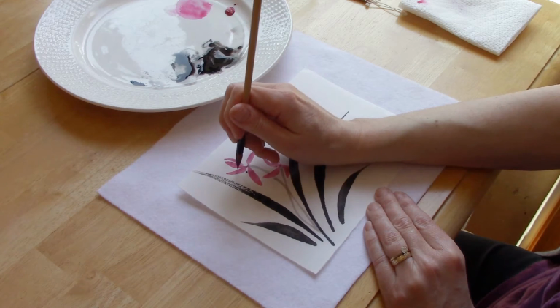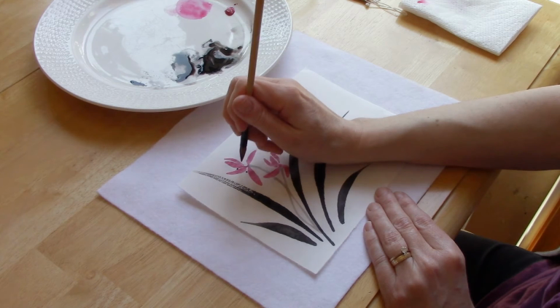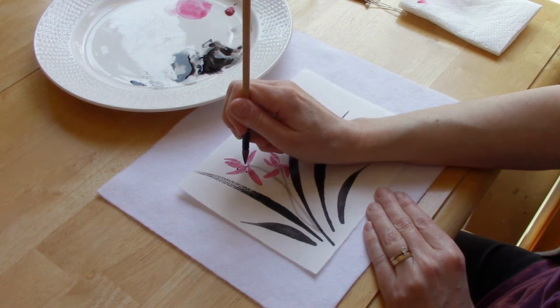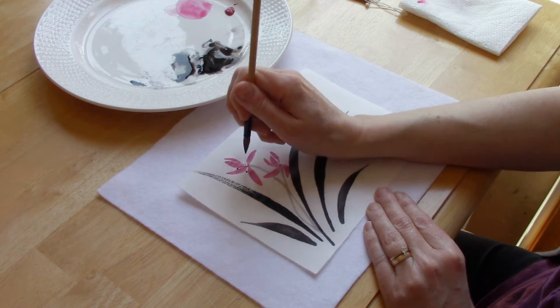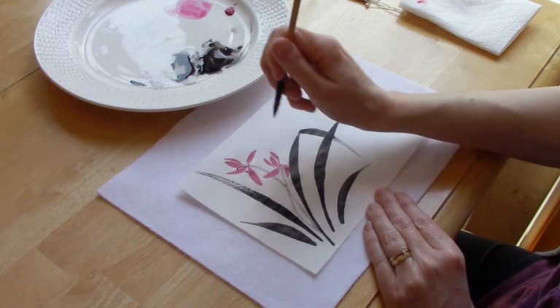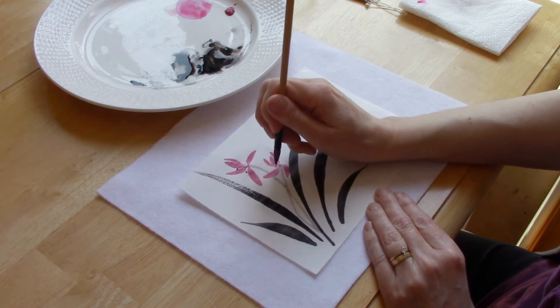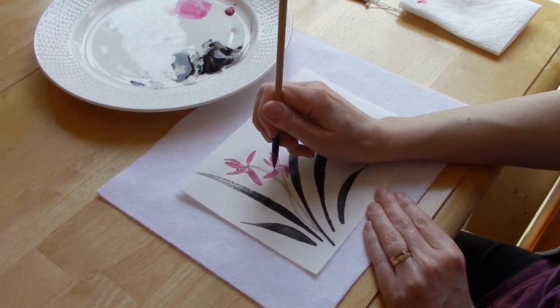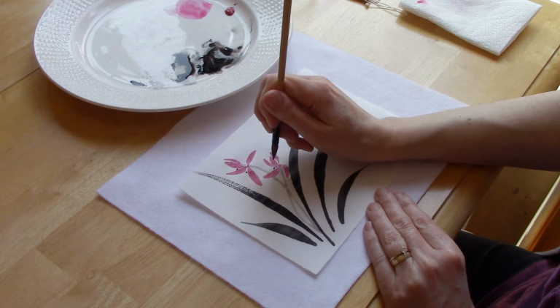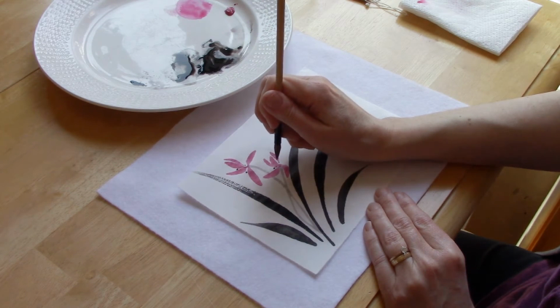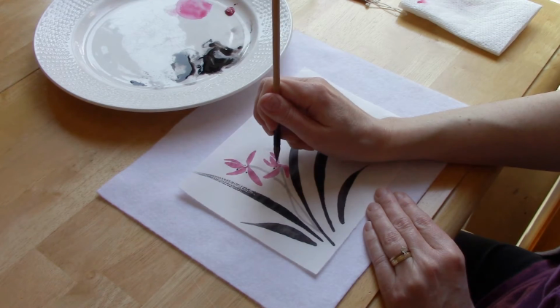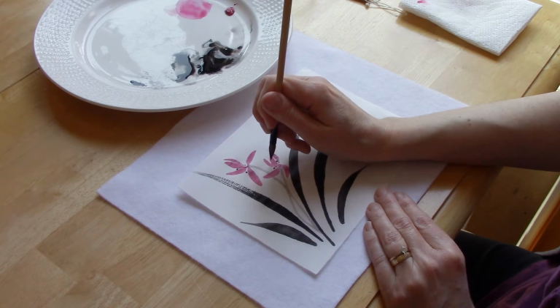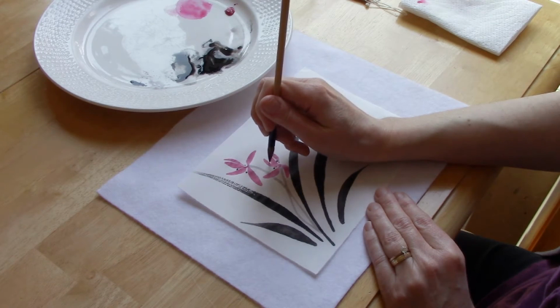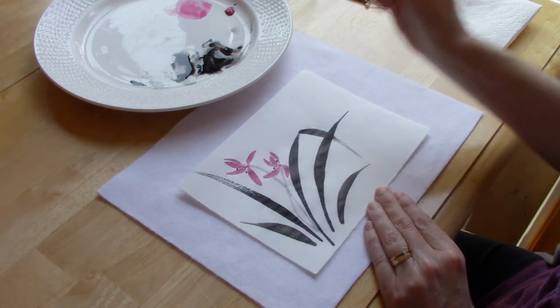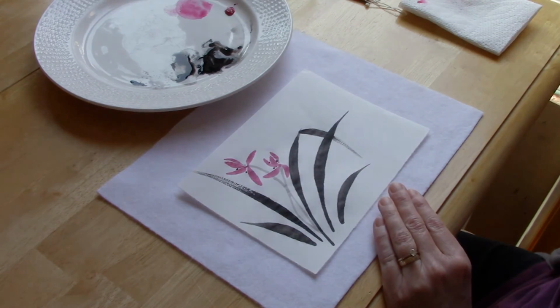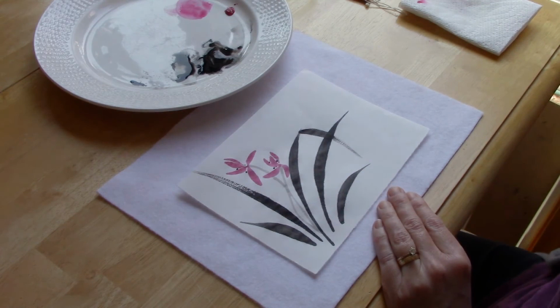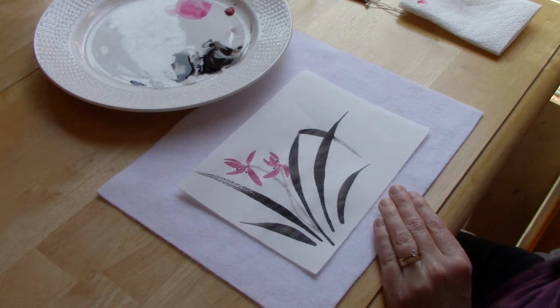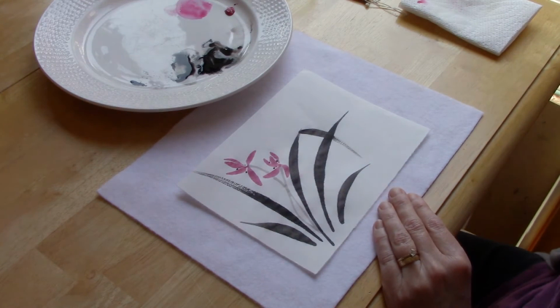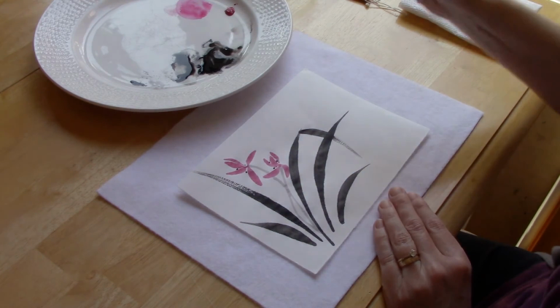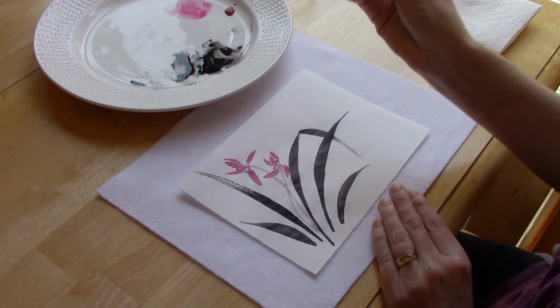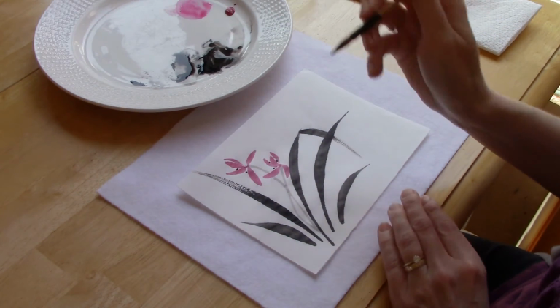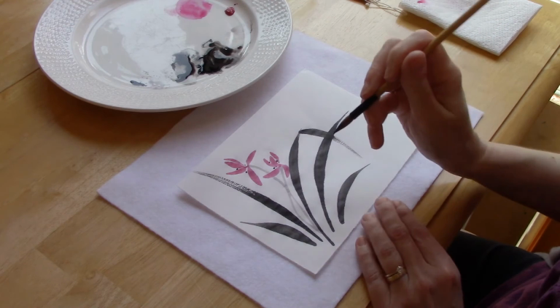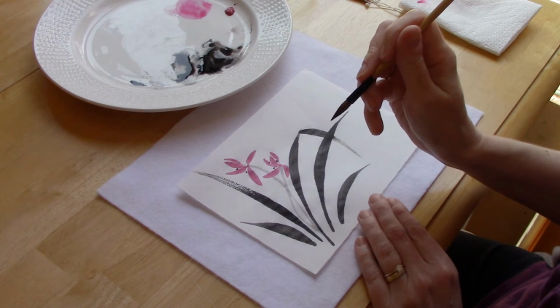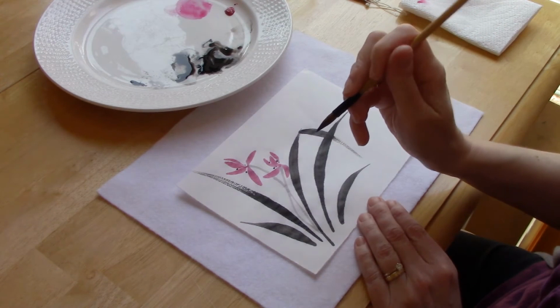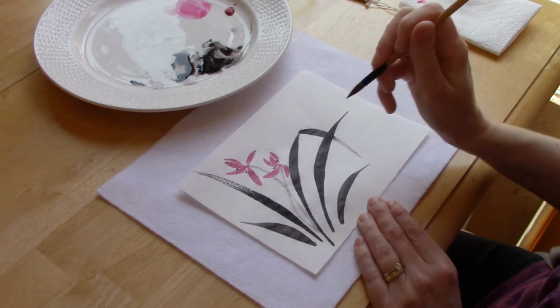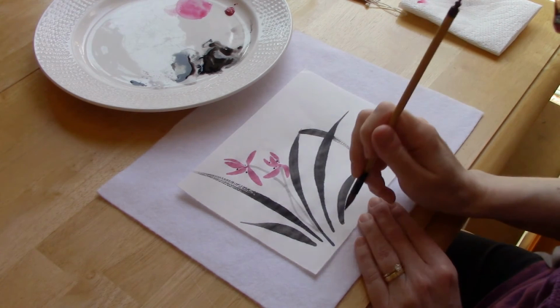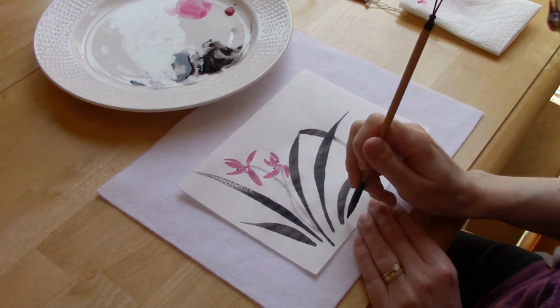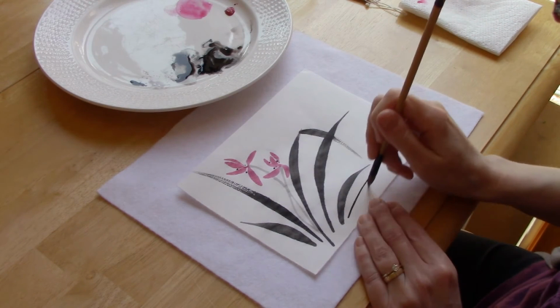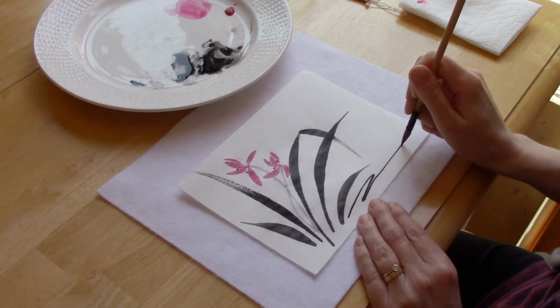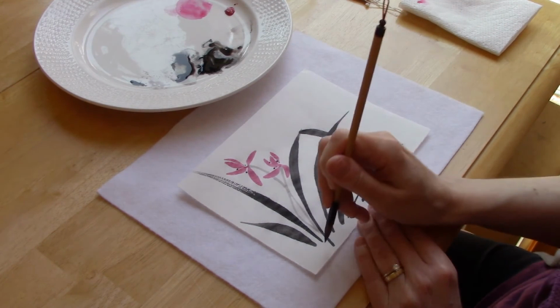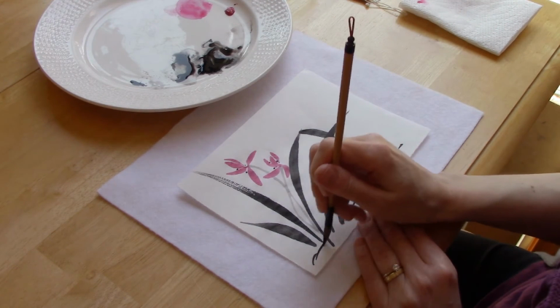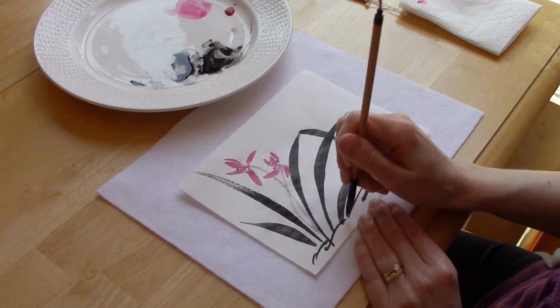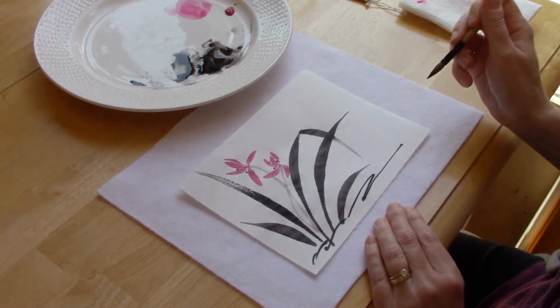Those little dots signify the stamen of my flowers. Then since I have some ink still on my brush, I'm going to add some little zigzaggy lines at the bottom.